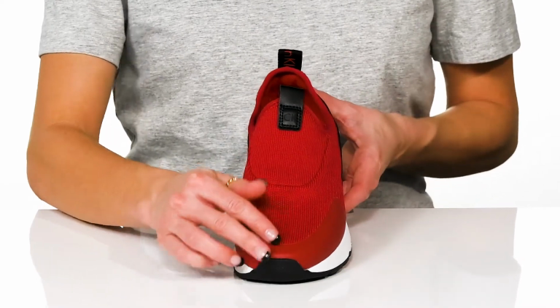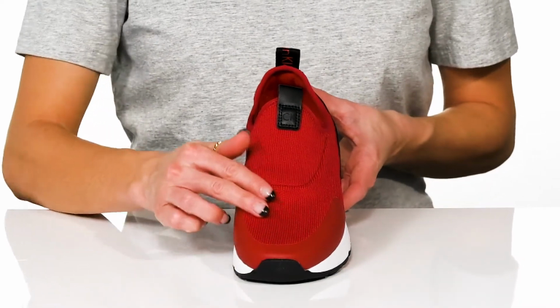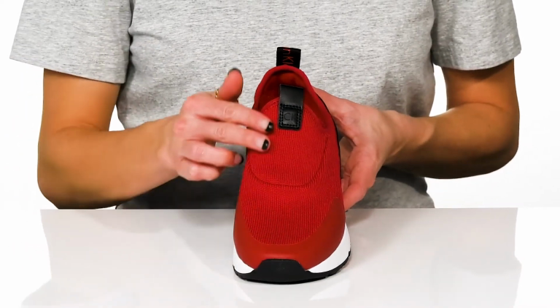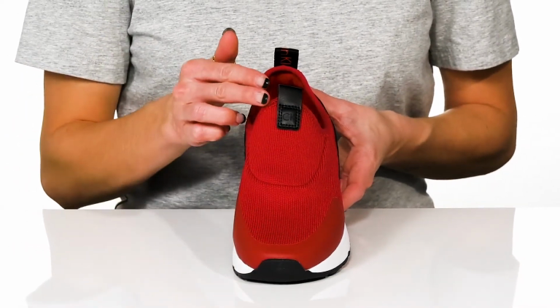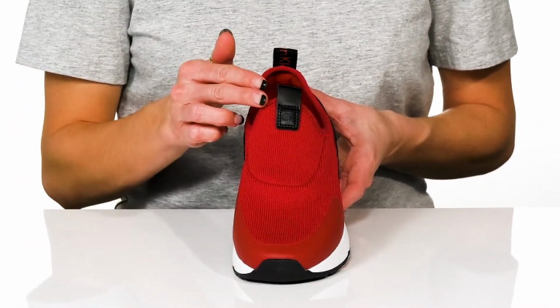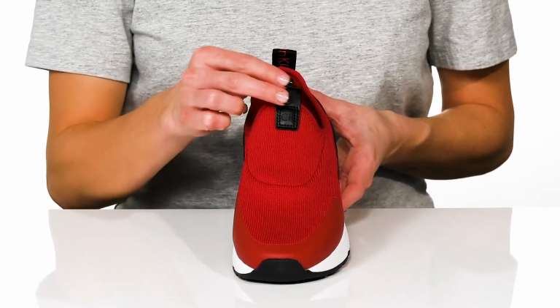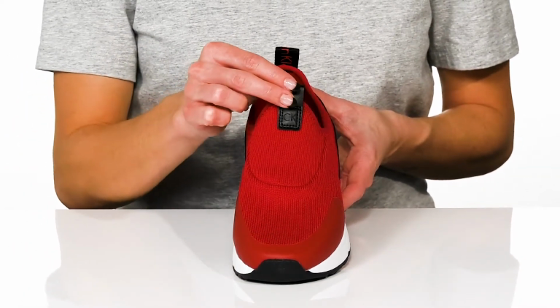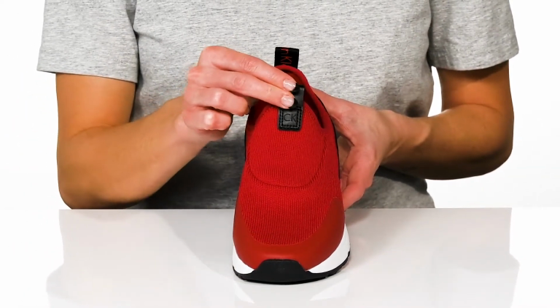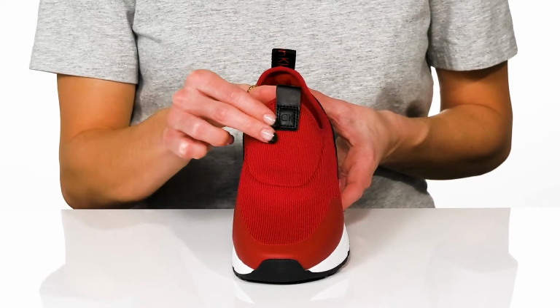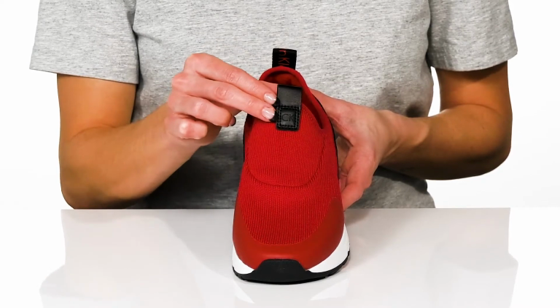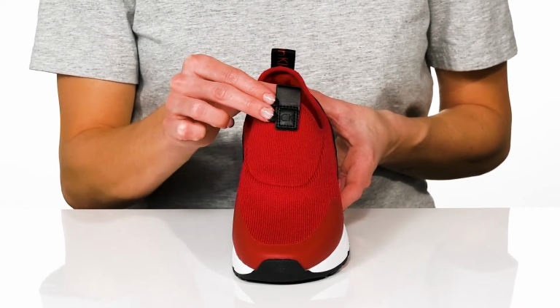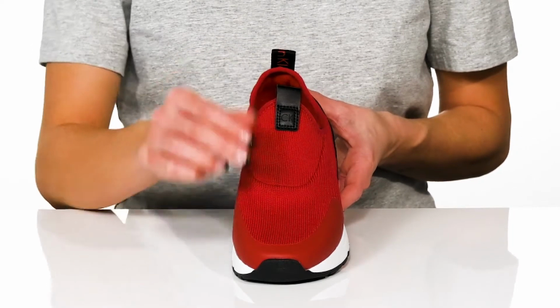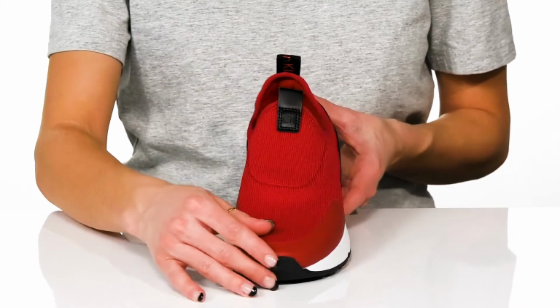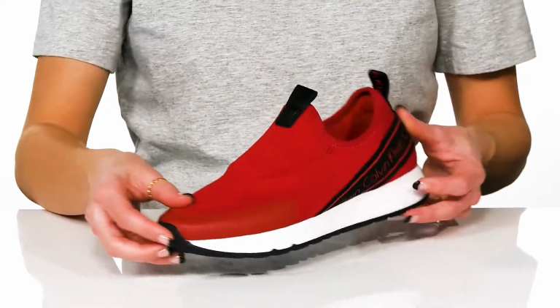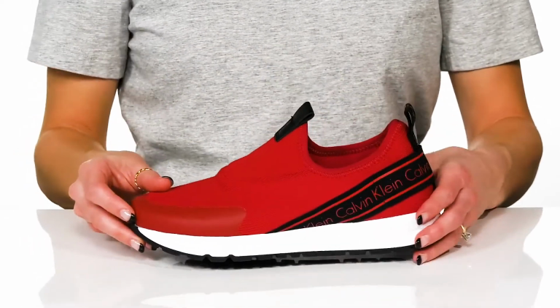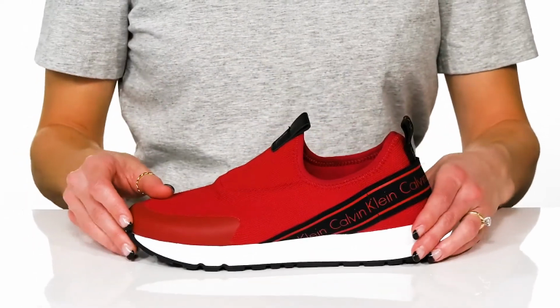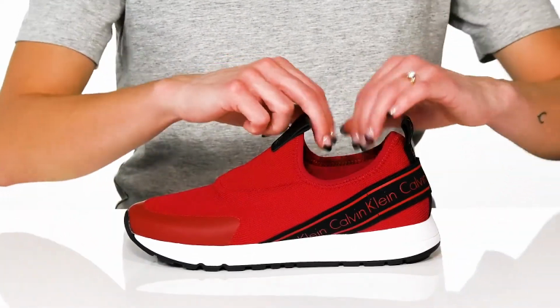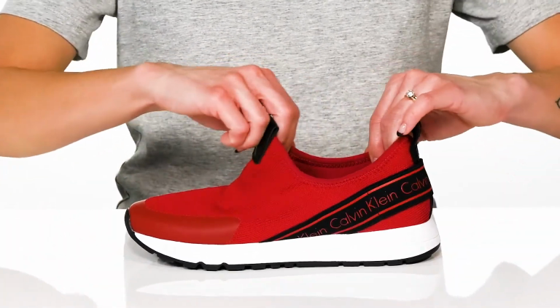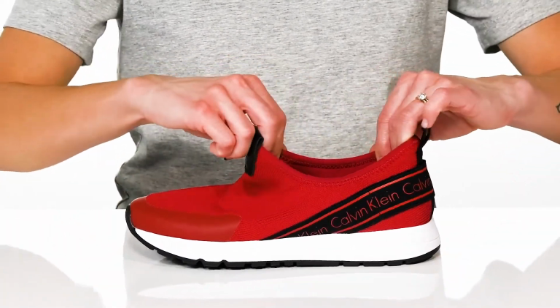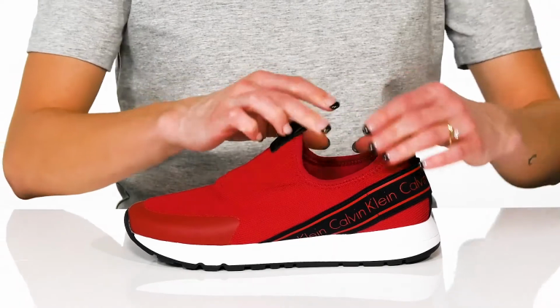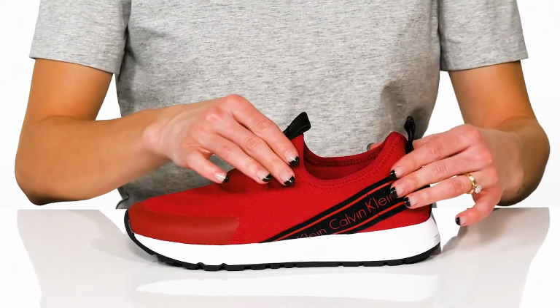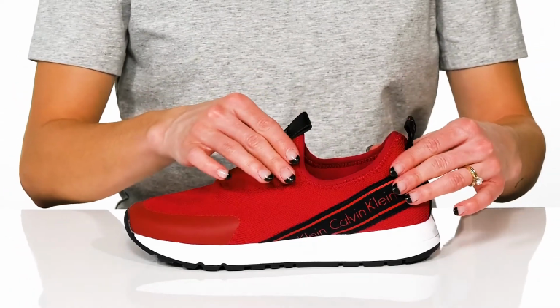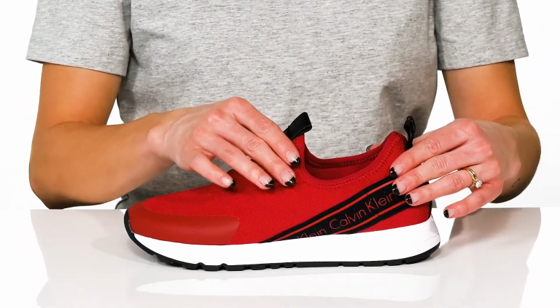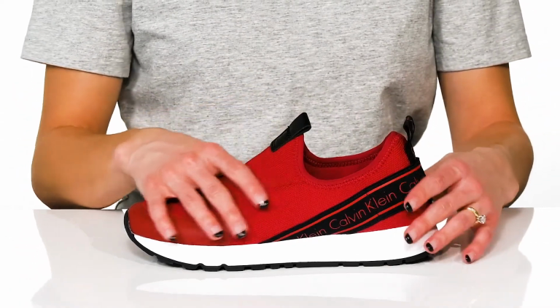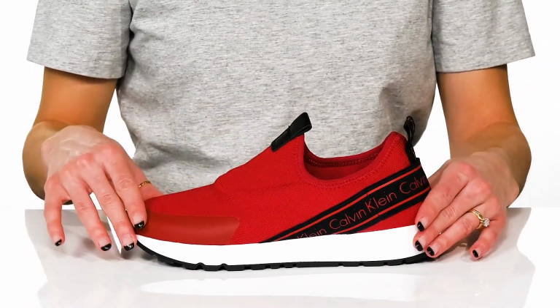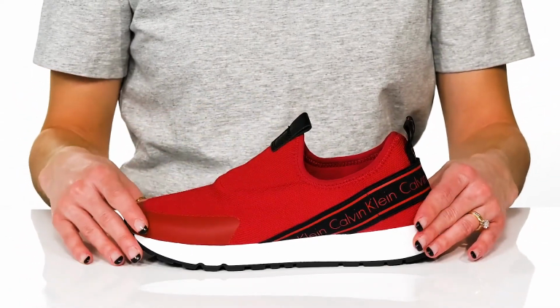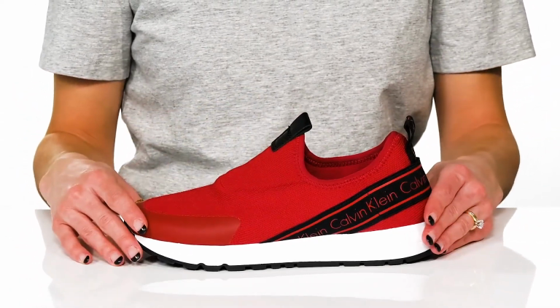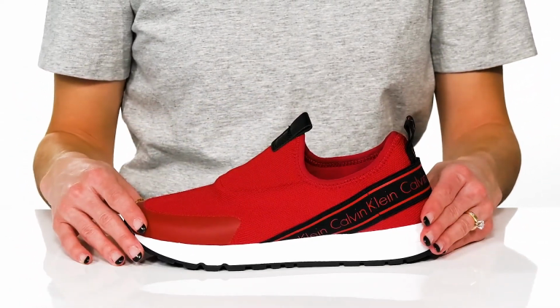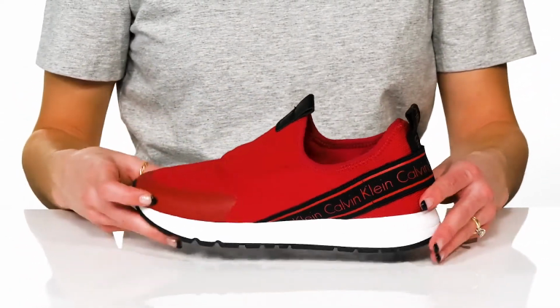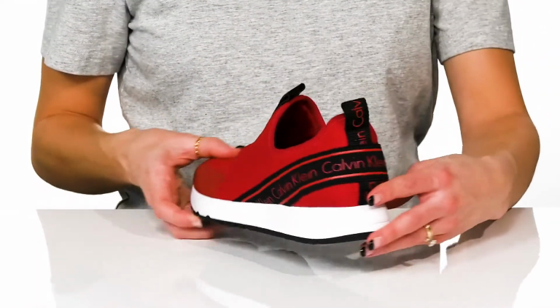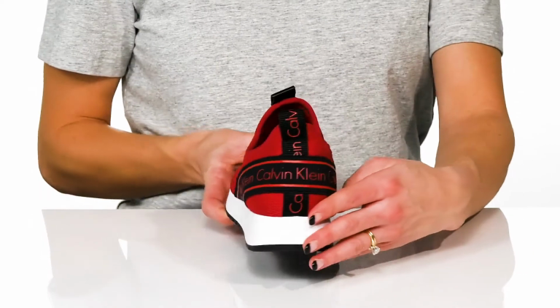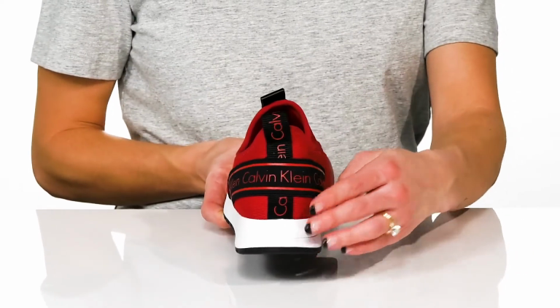These have a textile and synthetic lining with a cute tab with the logo sporting Calvin Klein. They will give you a sock-like fit which will be really comfortable around the ankle and really breathable throughout the foot.